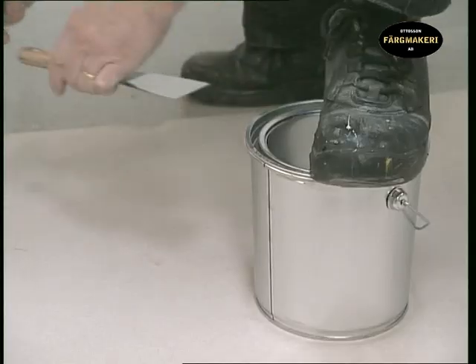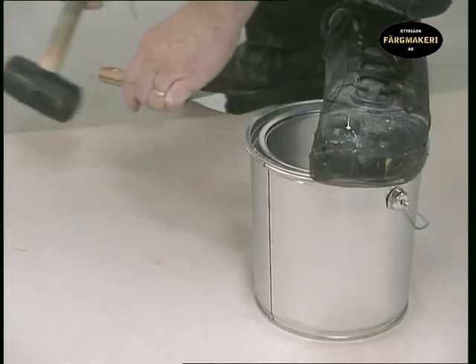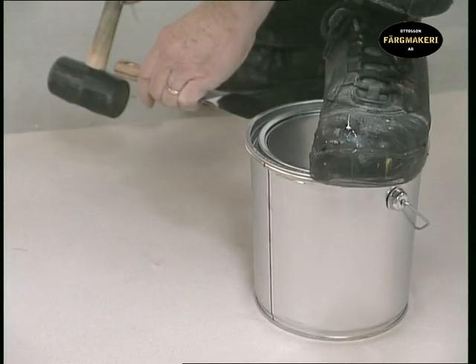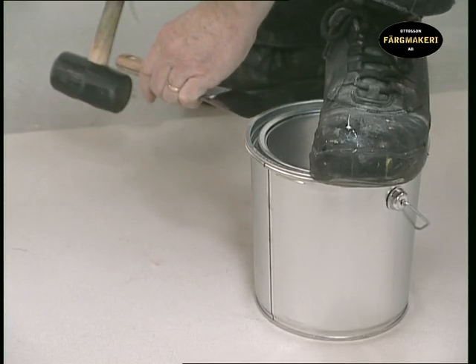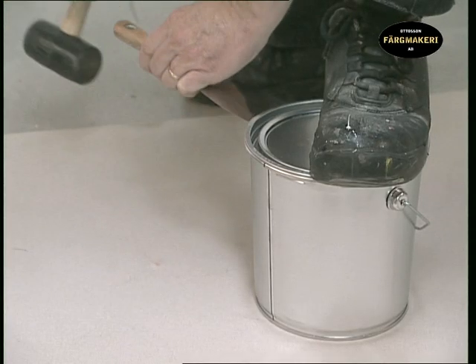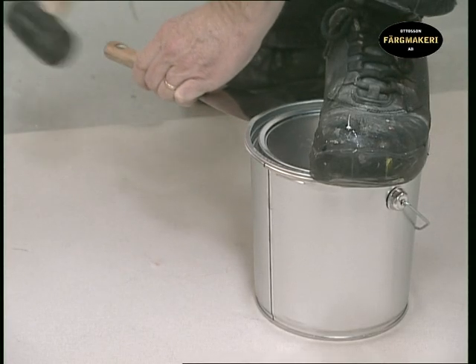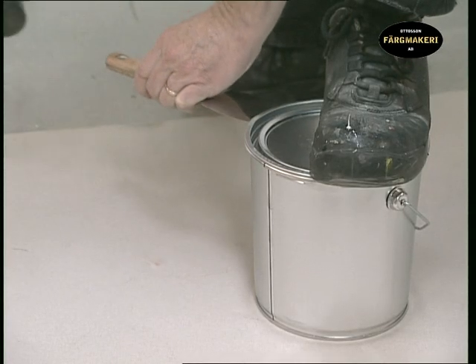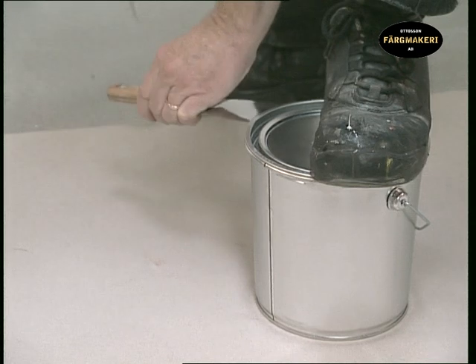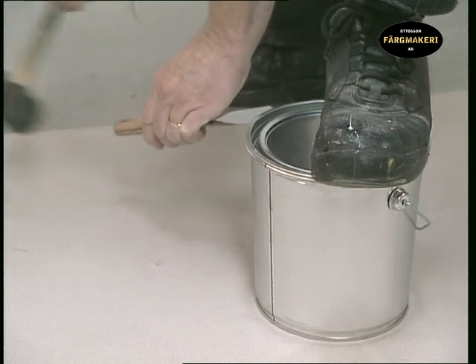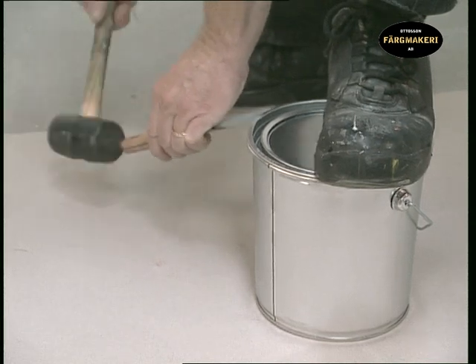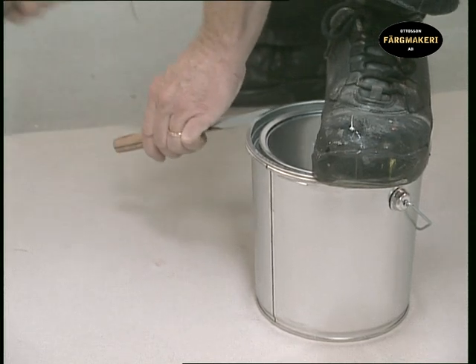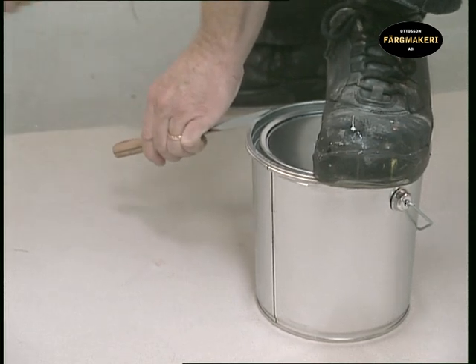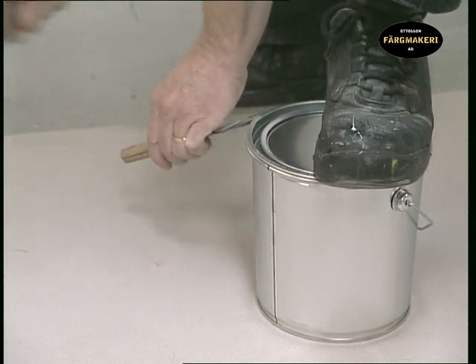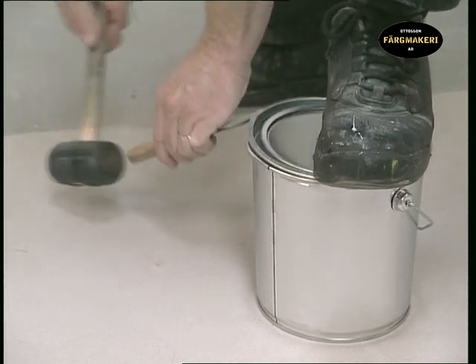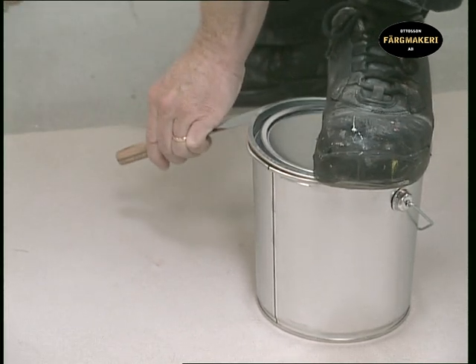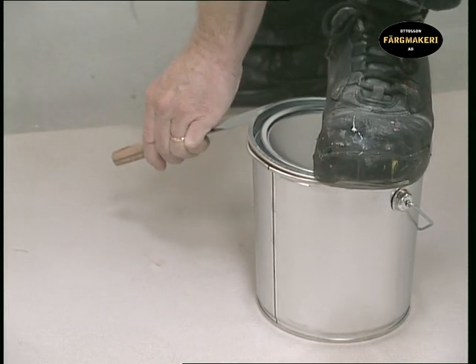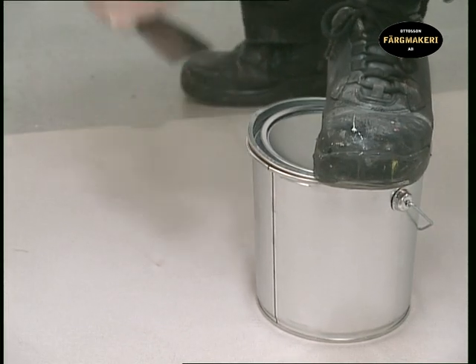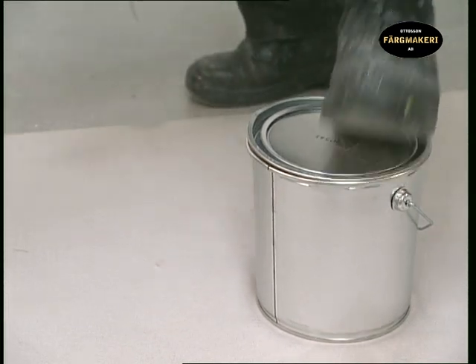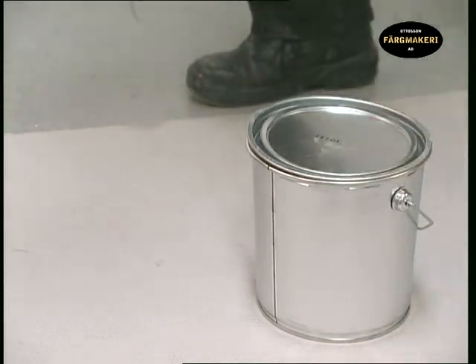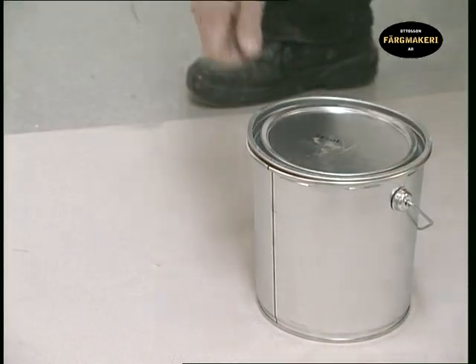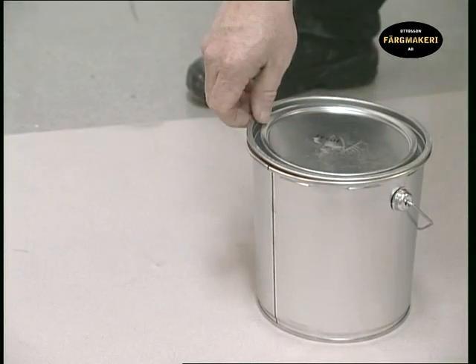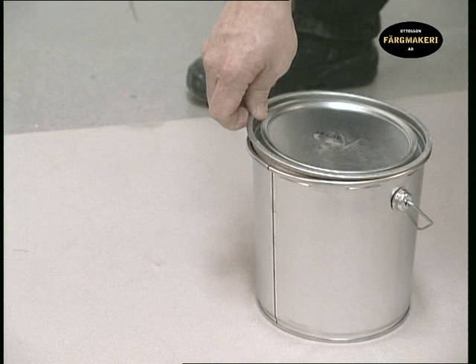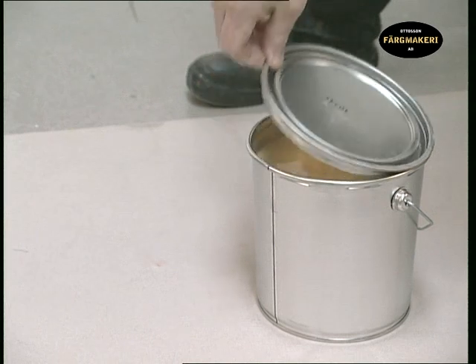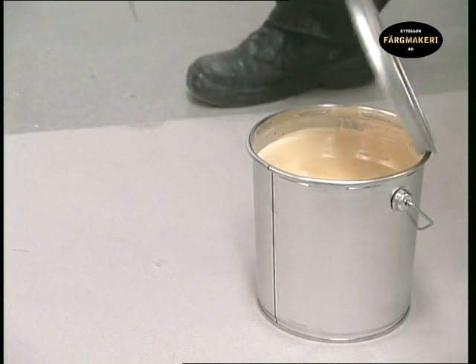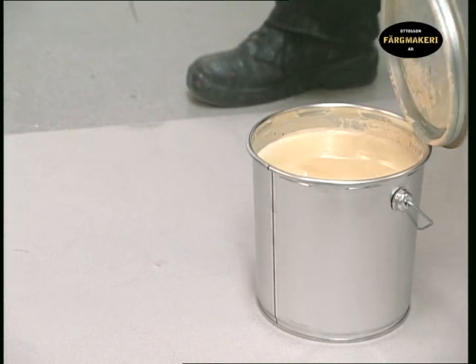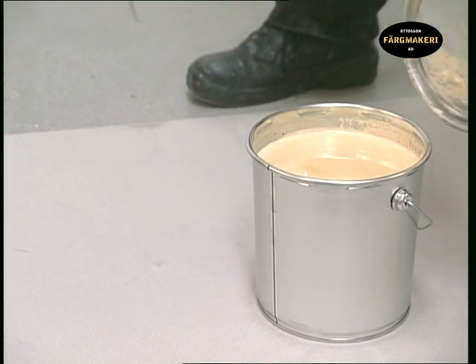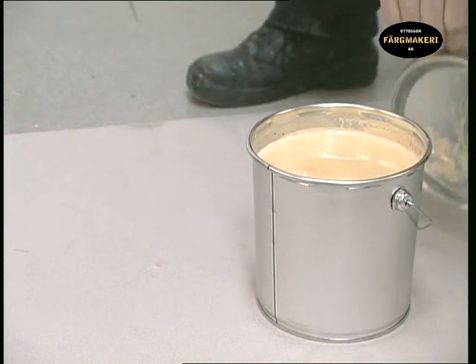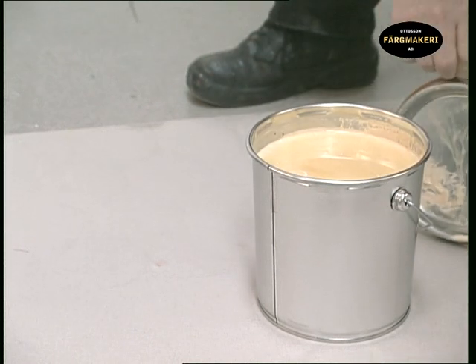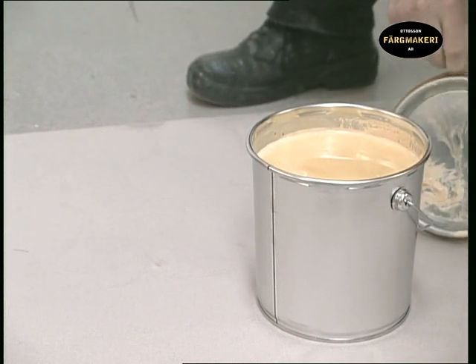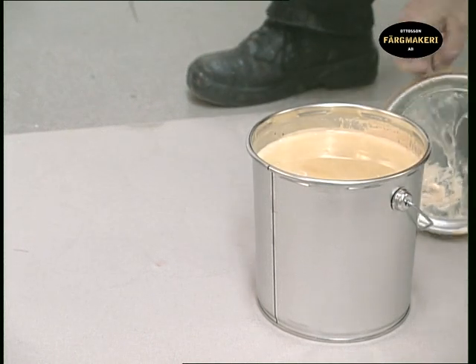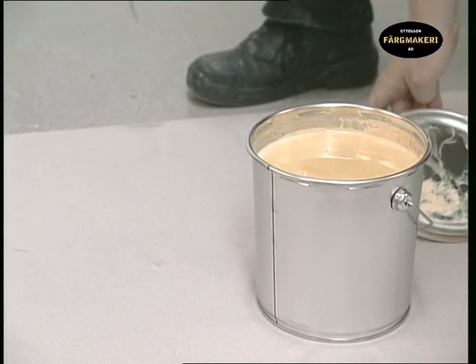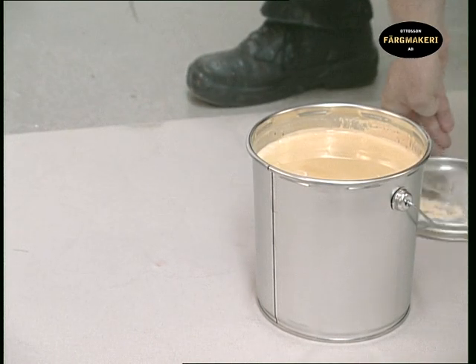The easiest way to open a paint pot is to place a foot firmly on it and then remove the lid using a putty knife and mallet. An undamaged lid is easy to put on again and will tightly seal the contents.